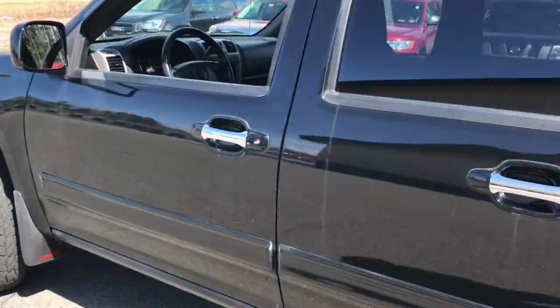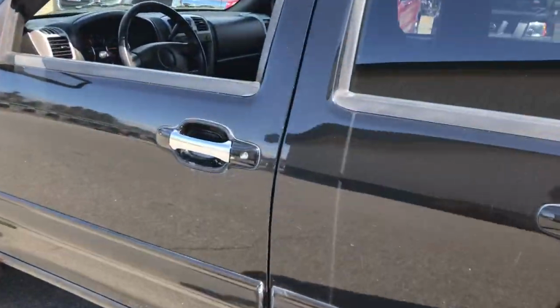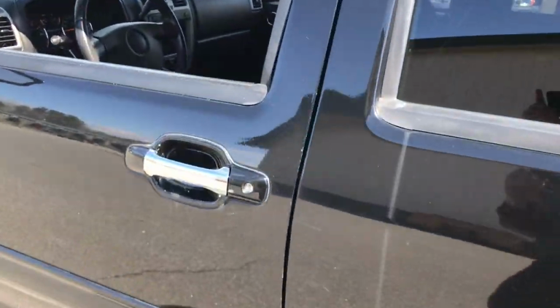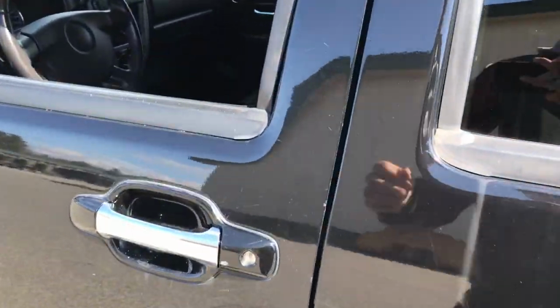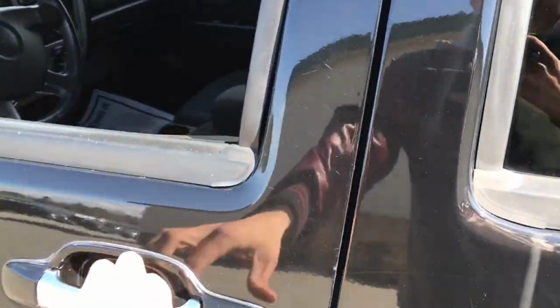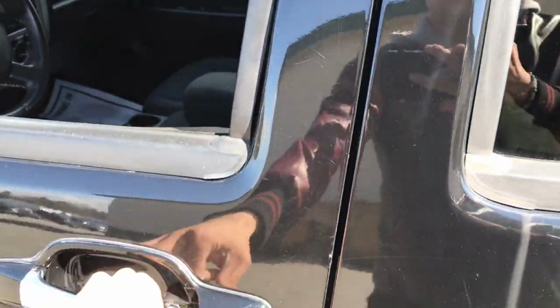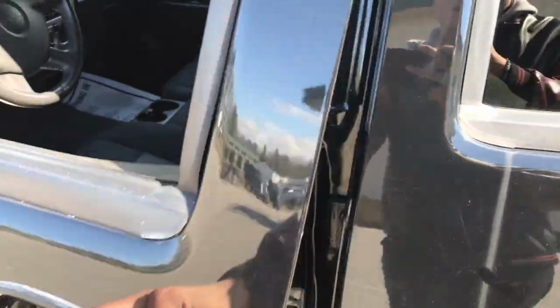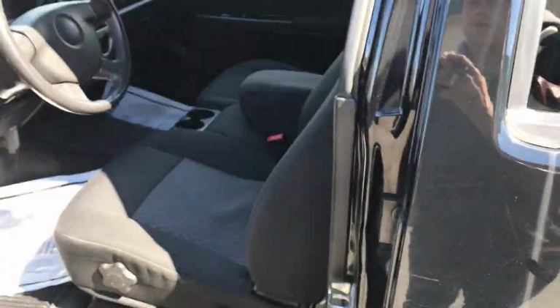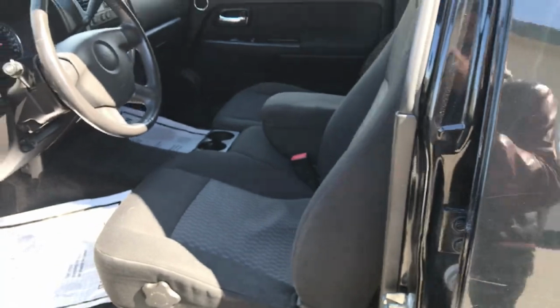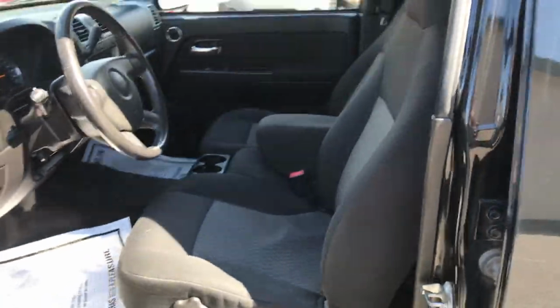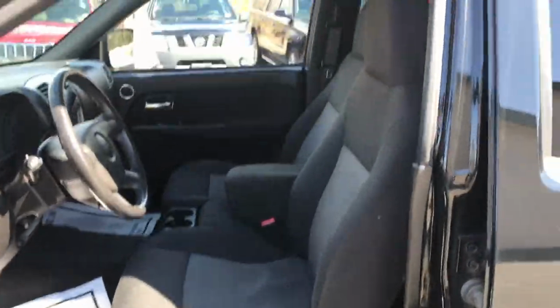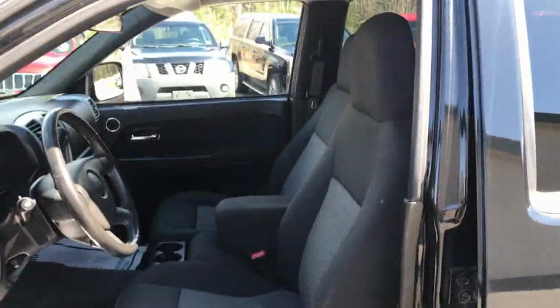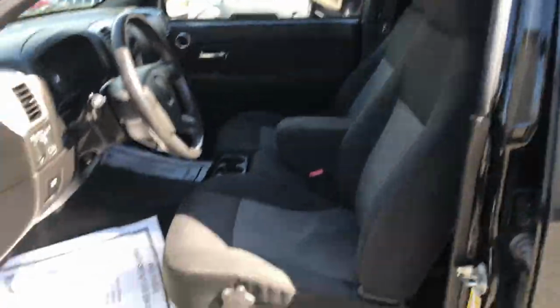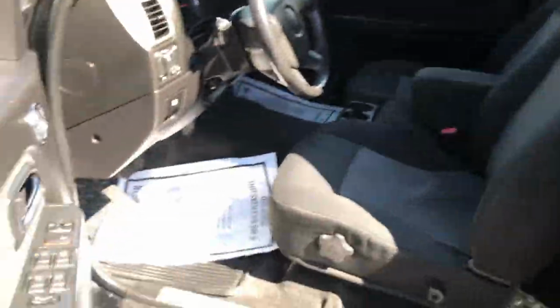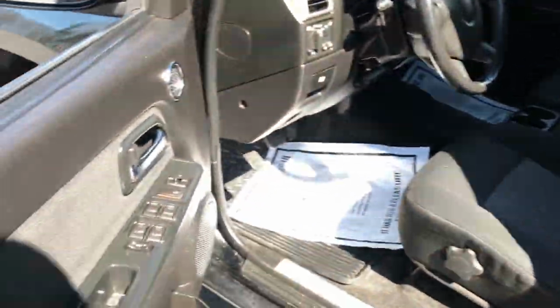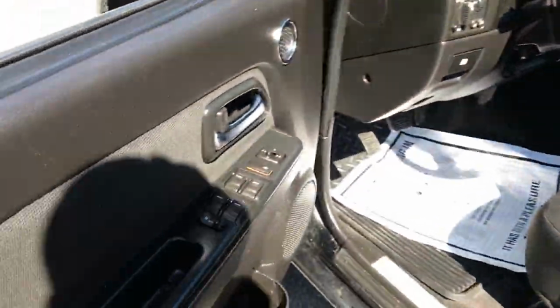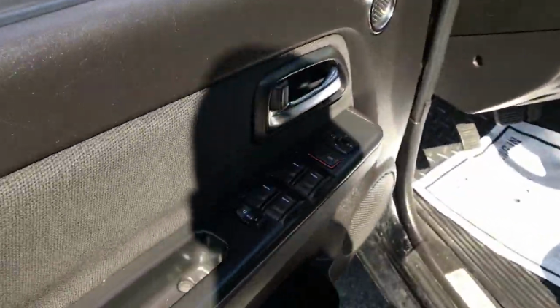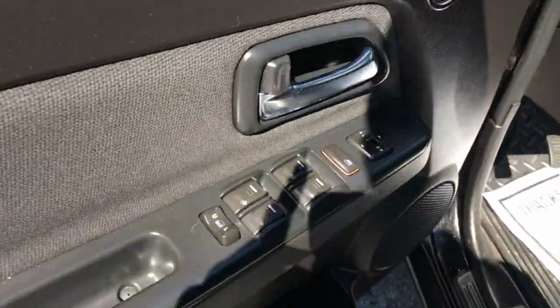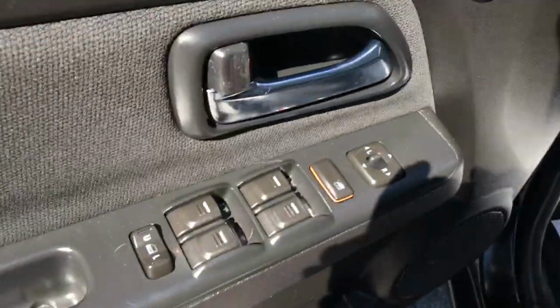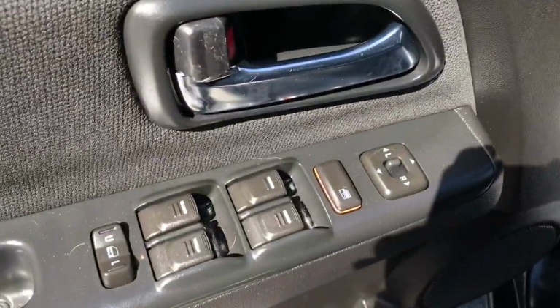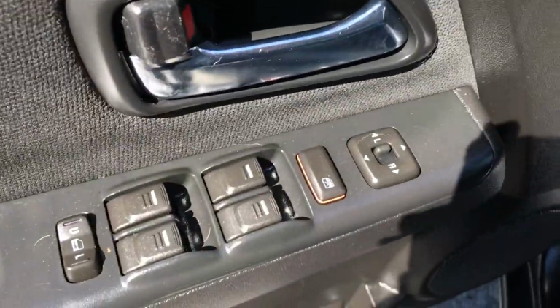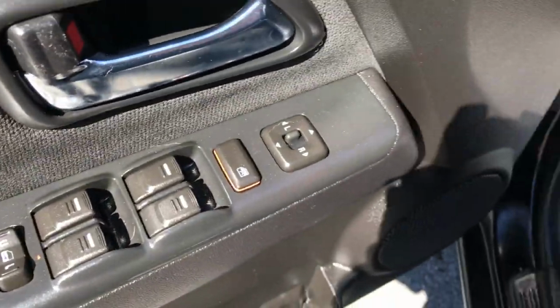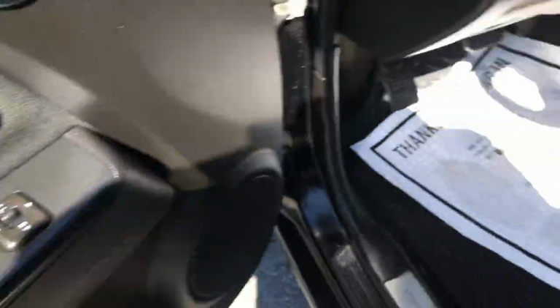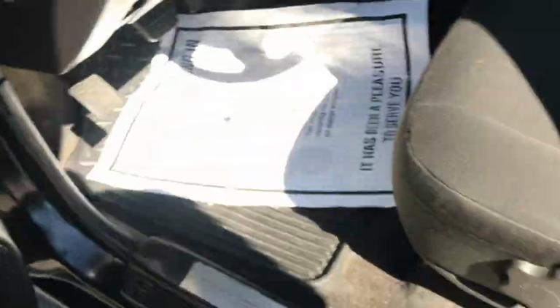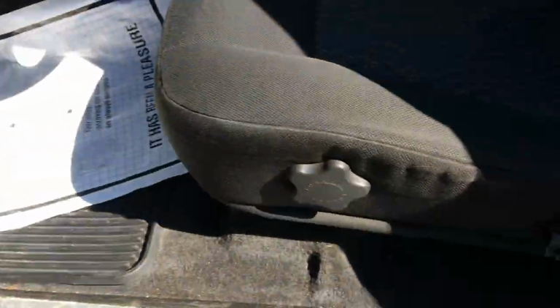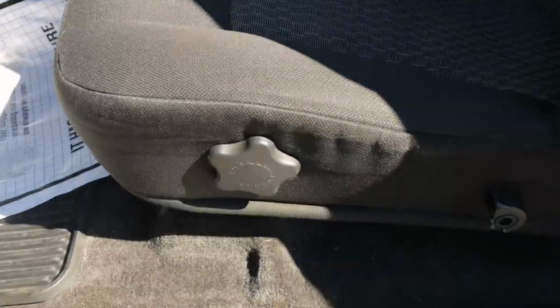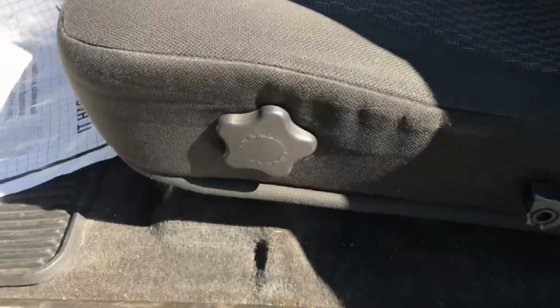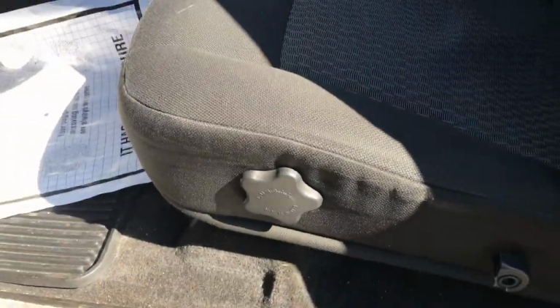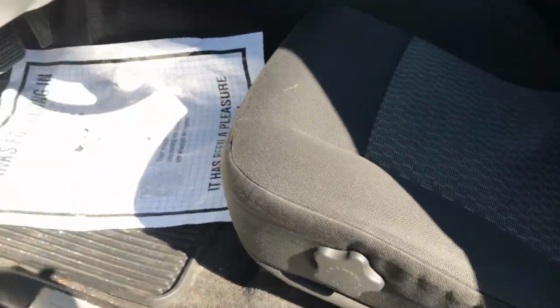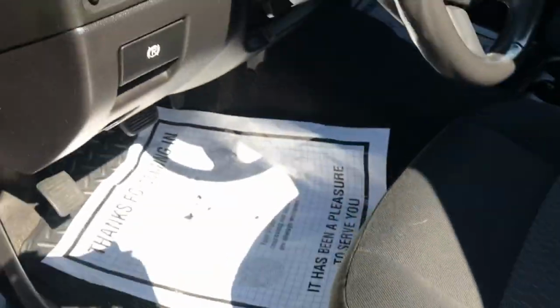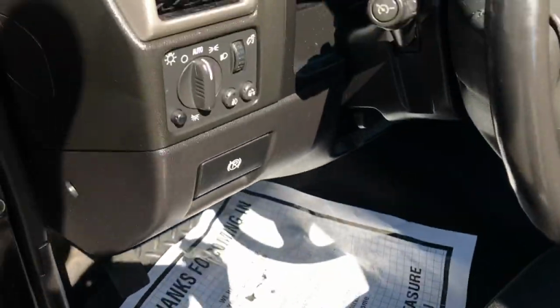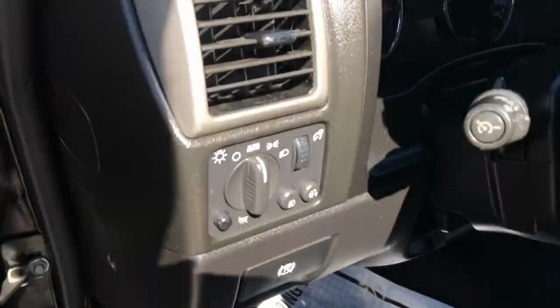Go ahead and take a look at the interior here. As you can see you've got your black cloth seating. Here on the driver door panel you've got your power windows, mirrors, and locks. There's your lumbar support for your seat down there.